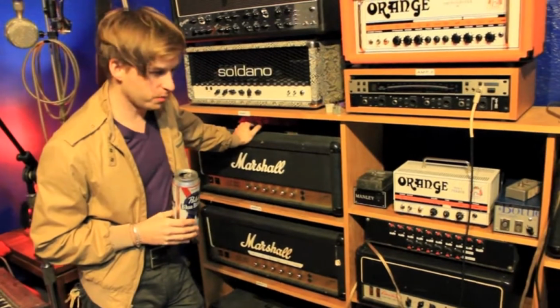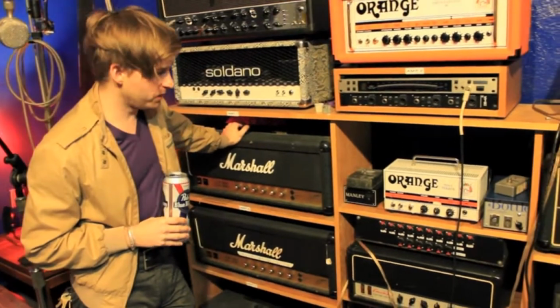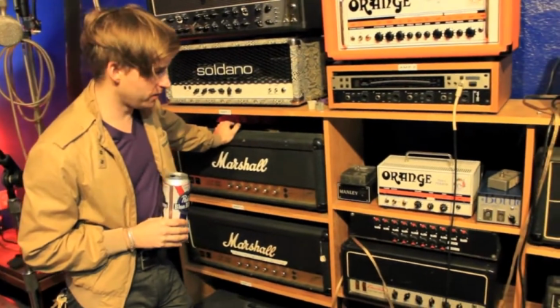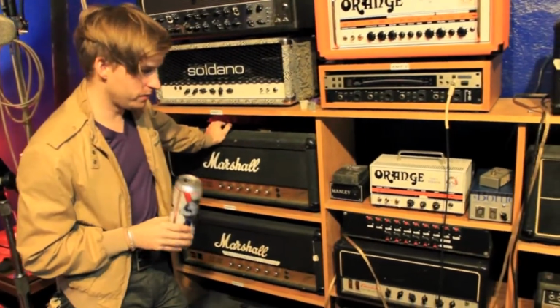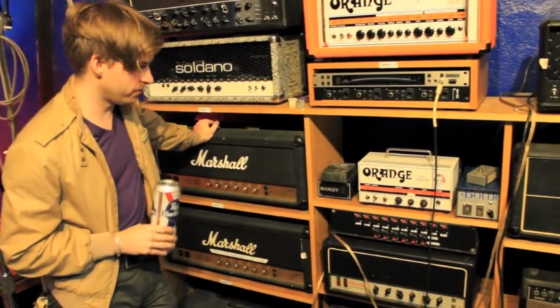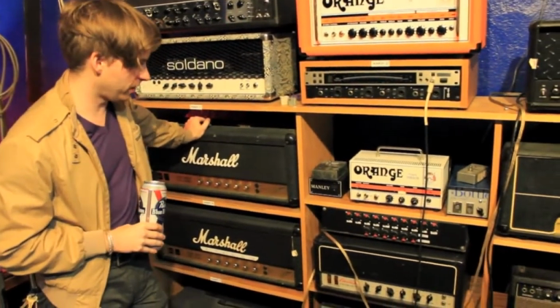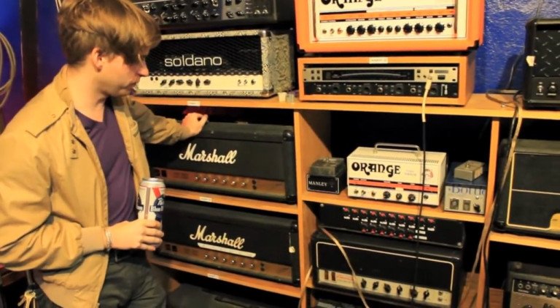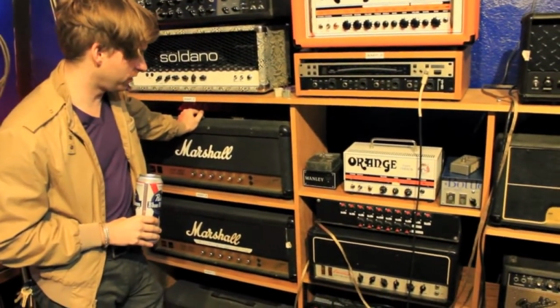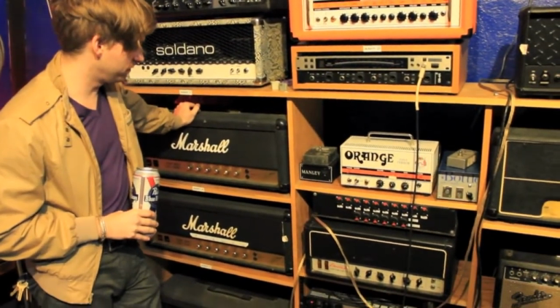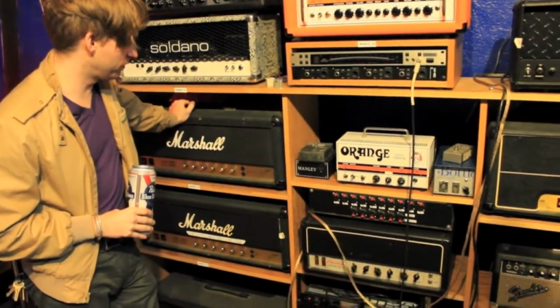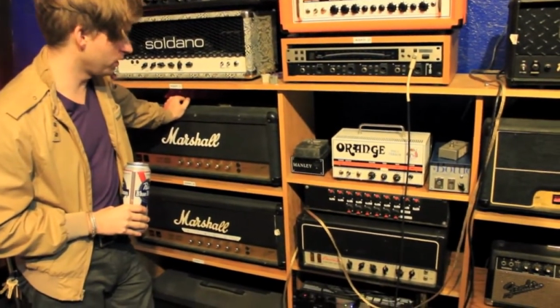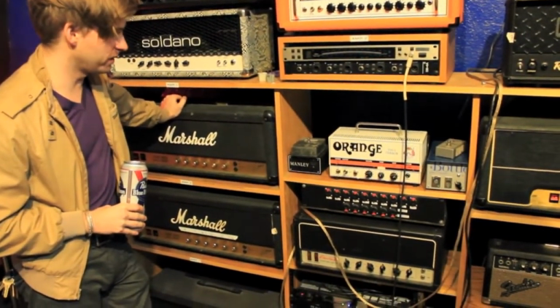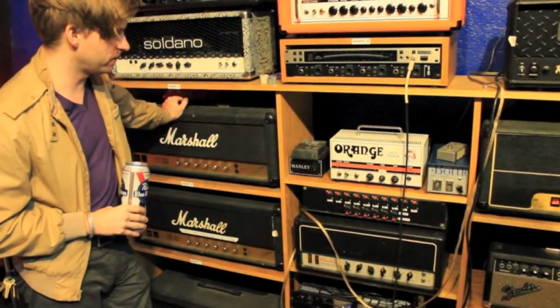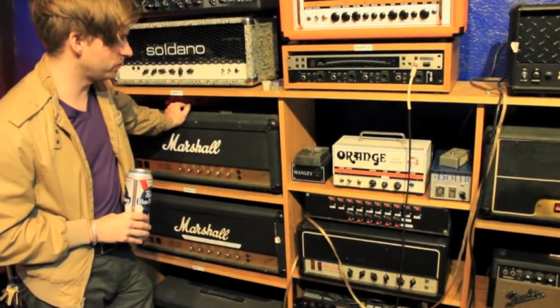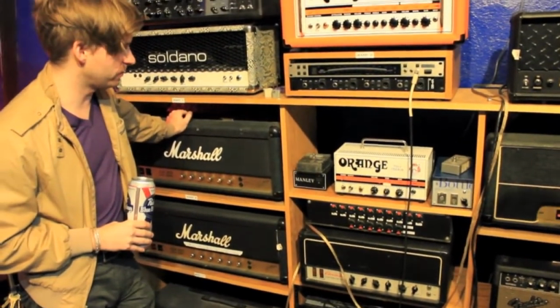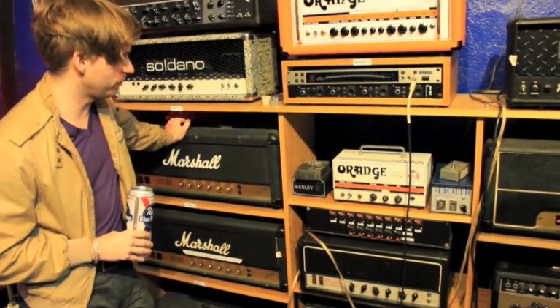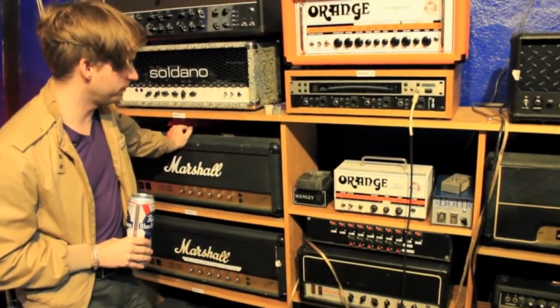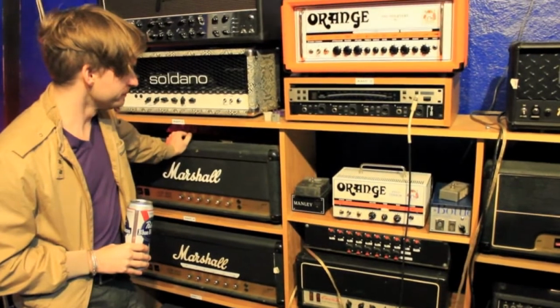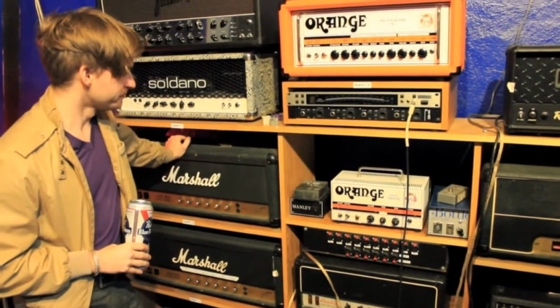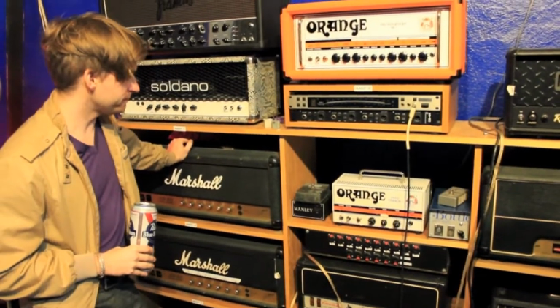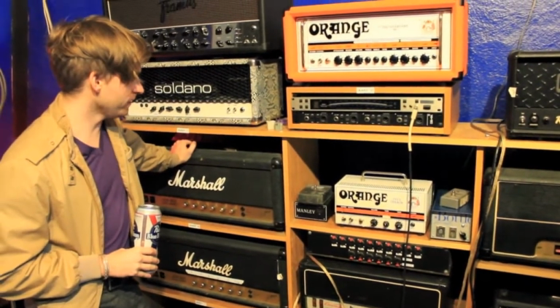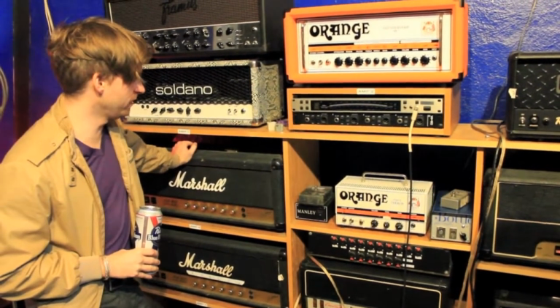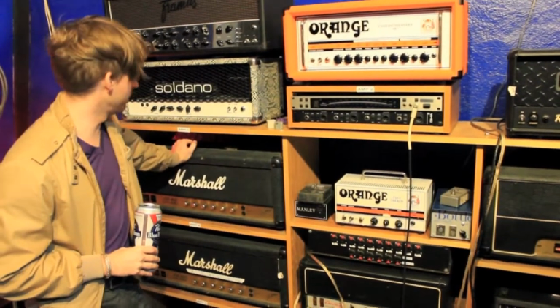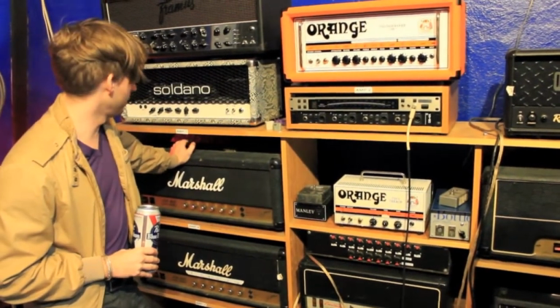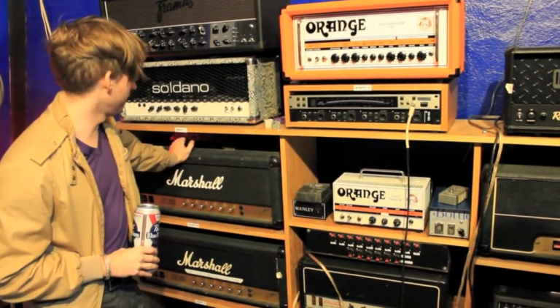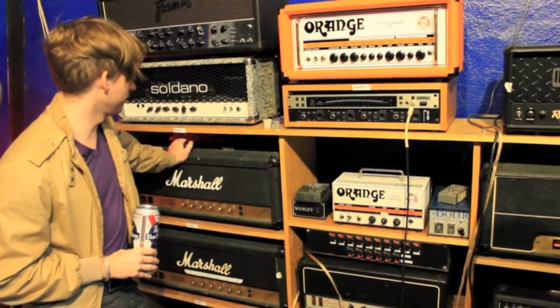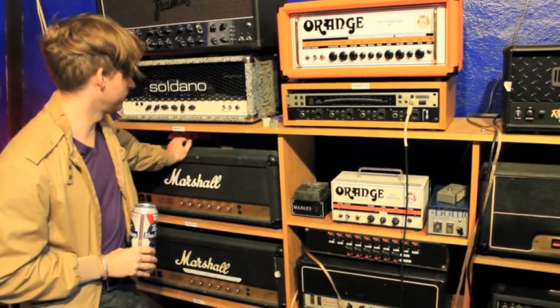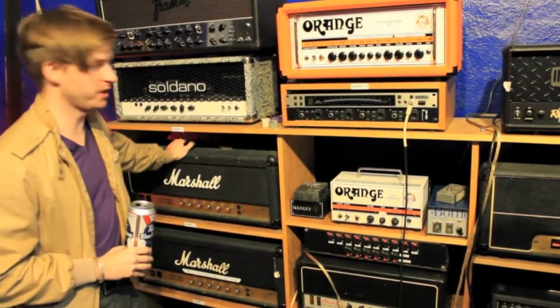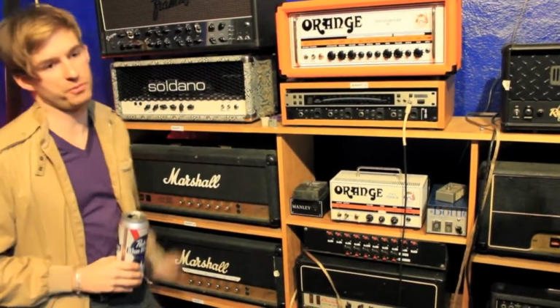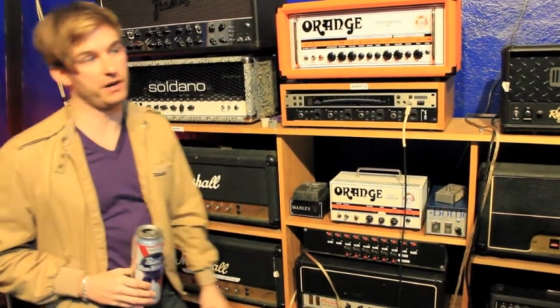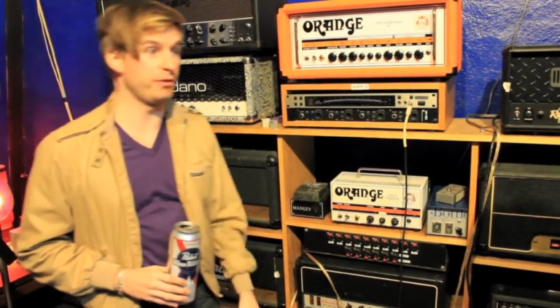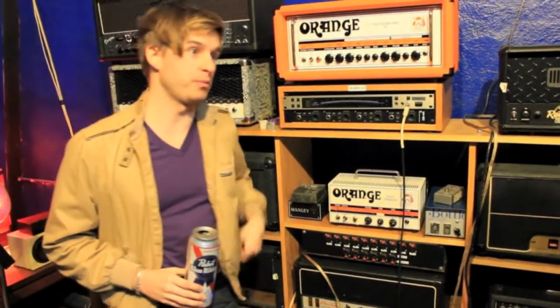You can blend them together, use the Vox on the record, use really all of these just to sort of get what I could out of the guitar. And then pretty much buried it all with keyboards.